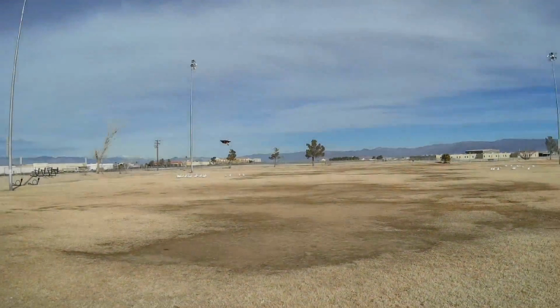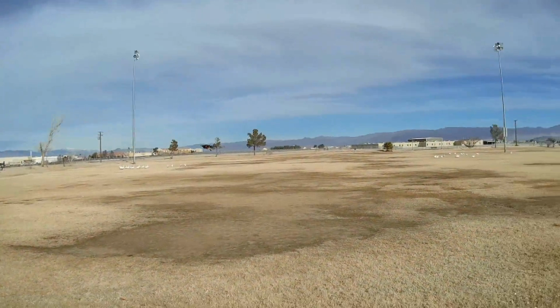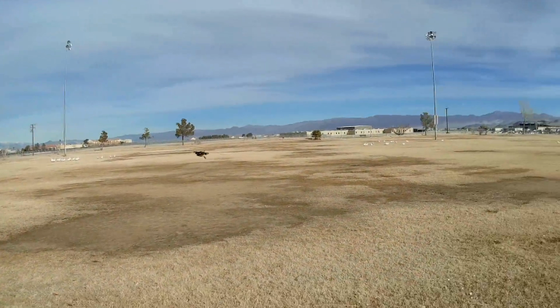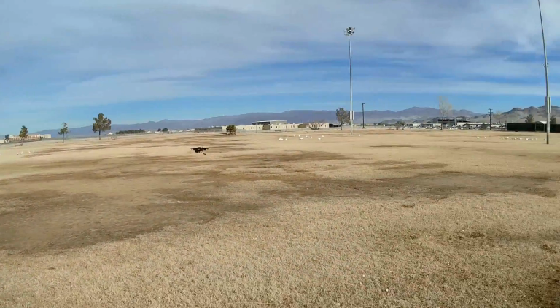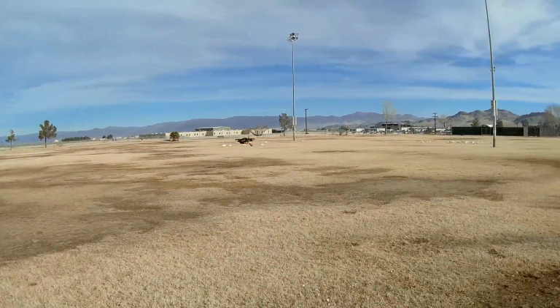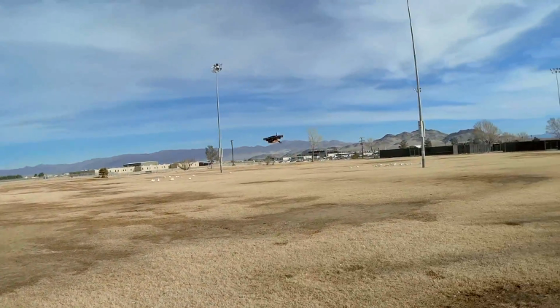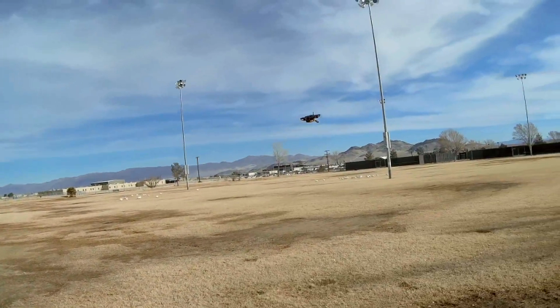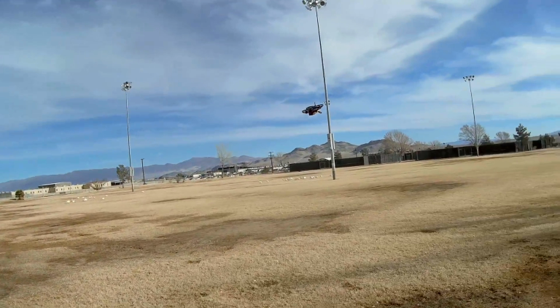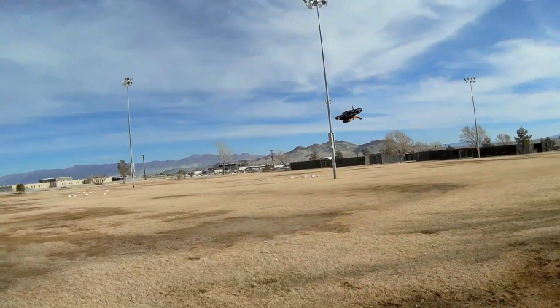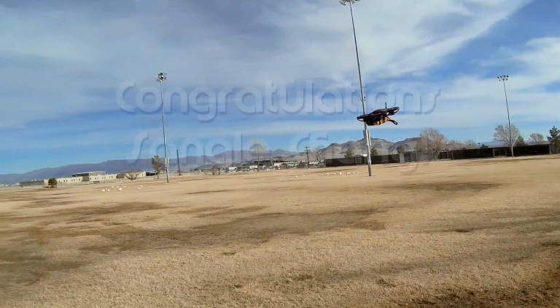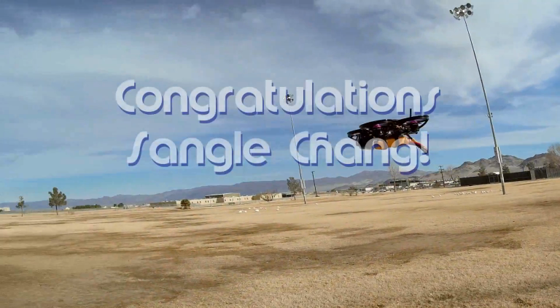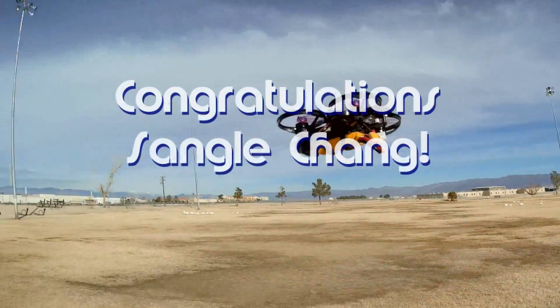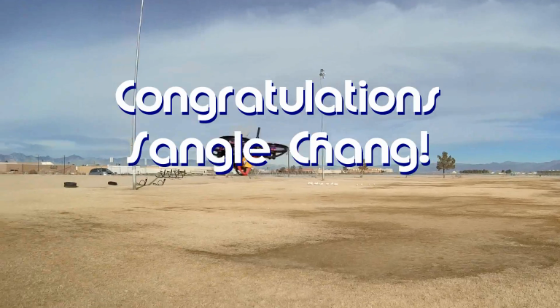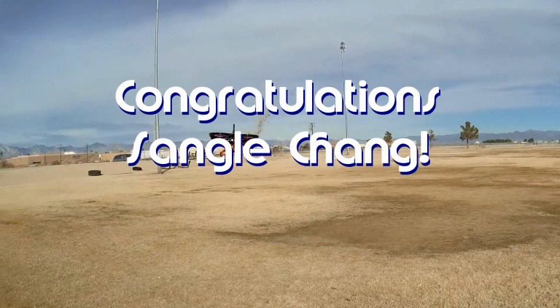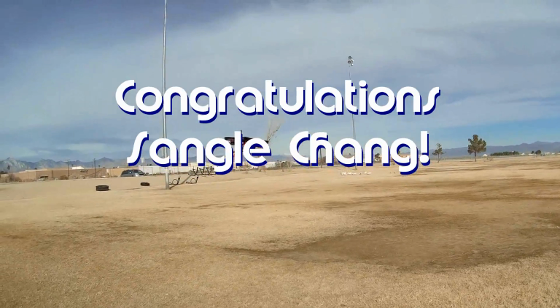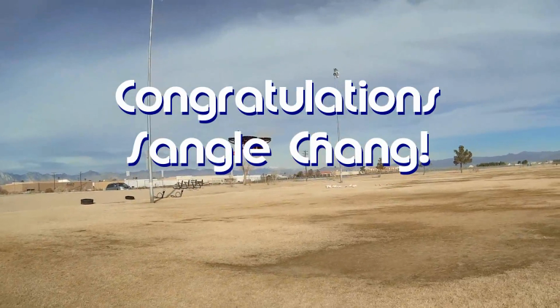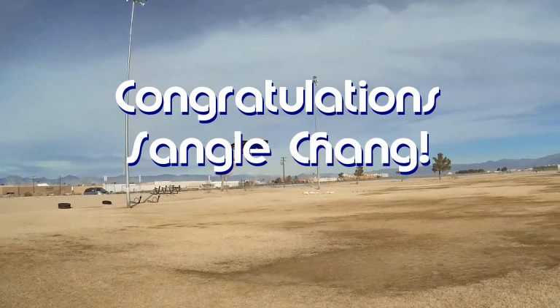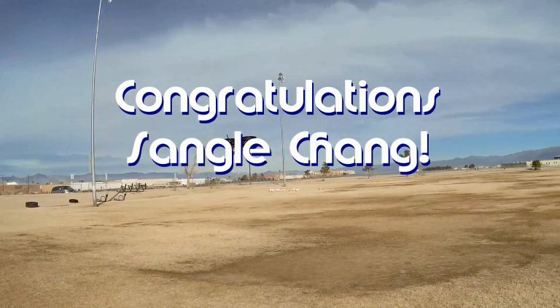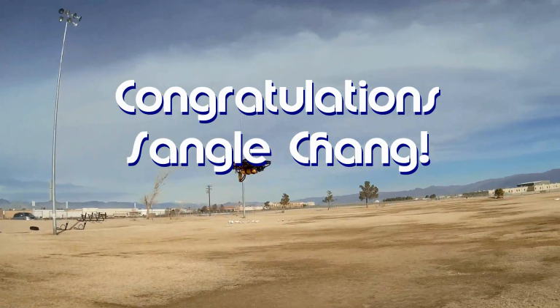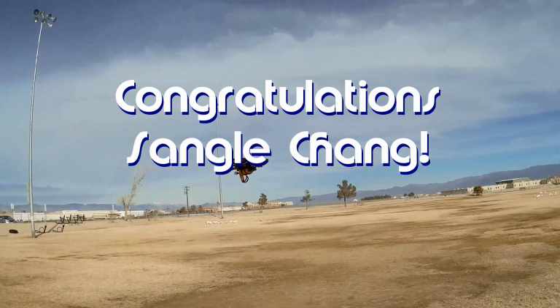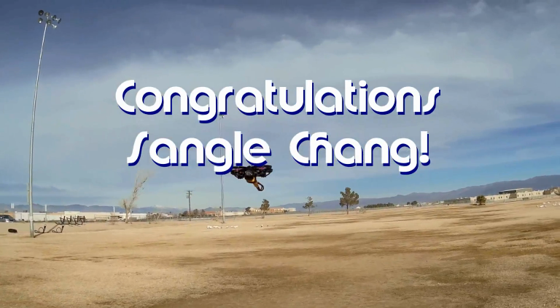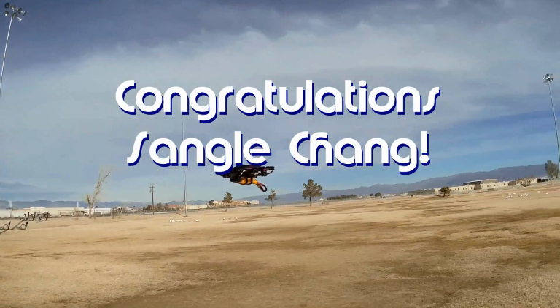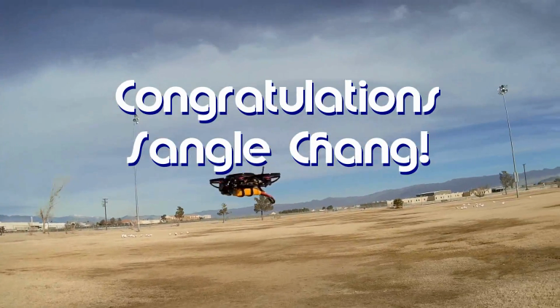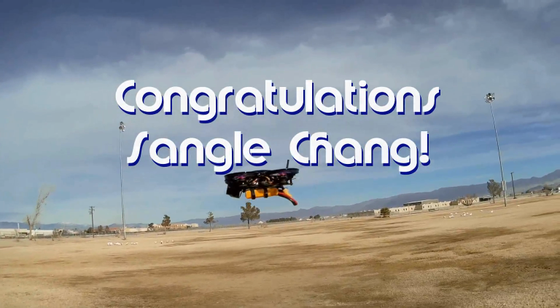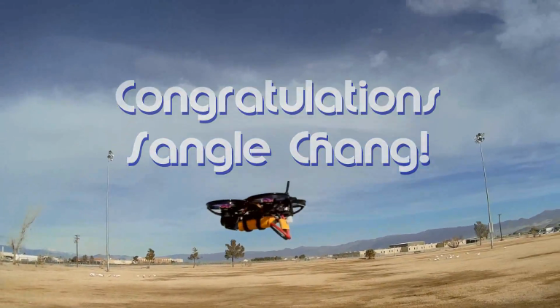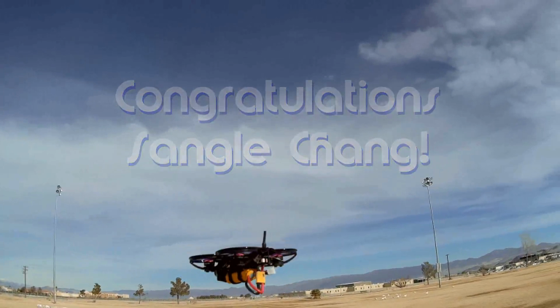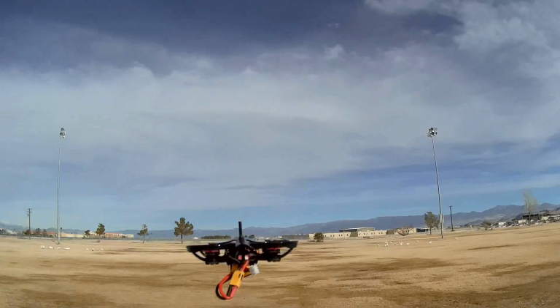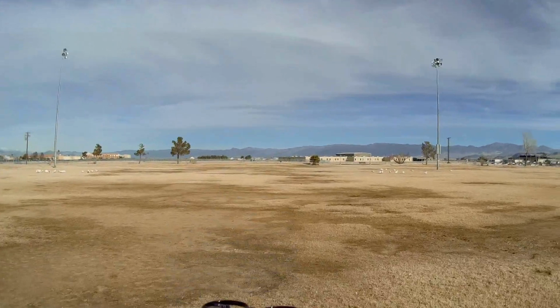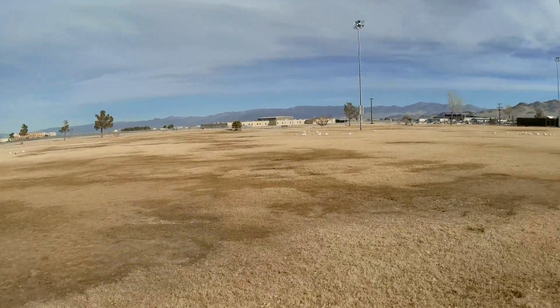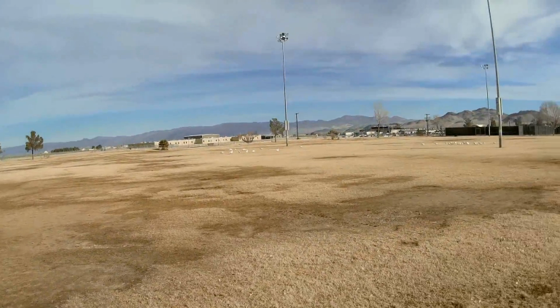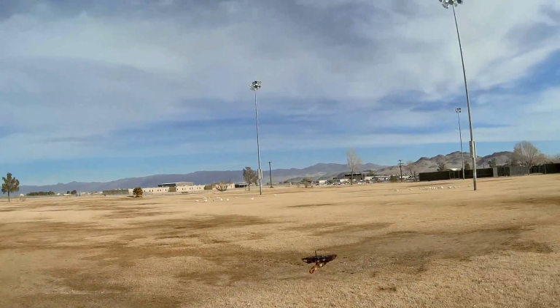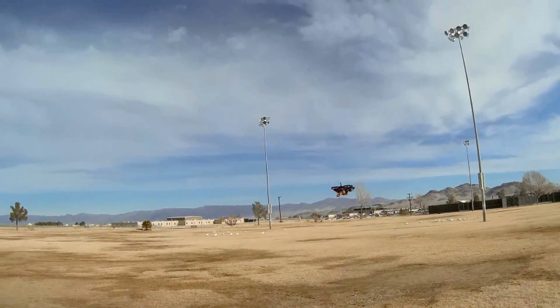Good morning, QuietCopter101 here. Before we get started, let's get today's shout-out out of the way. Today's shout-out goes to Sangul Chang. Sangul Chang was first to say 'first' in one of my recent videos and thus wins this shout-out, so congratulations.